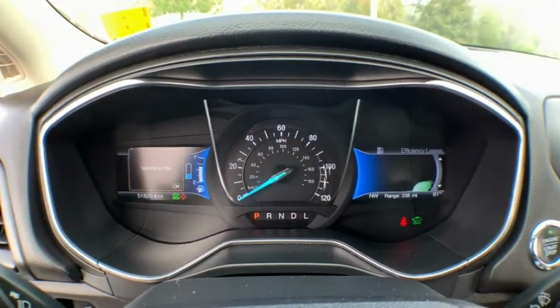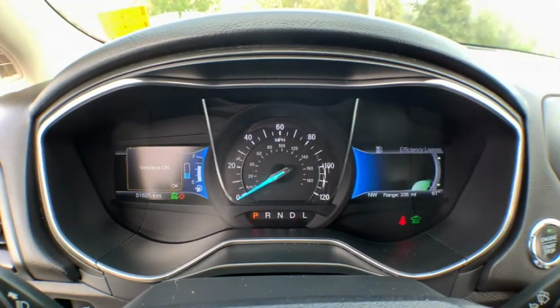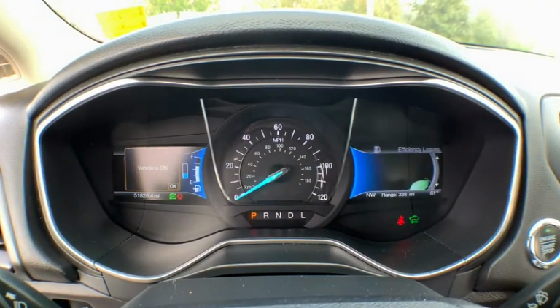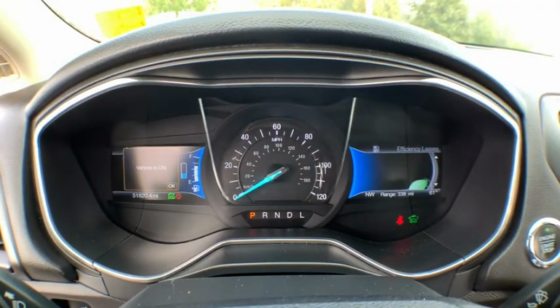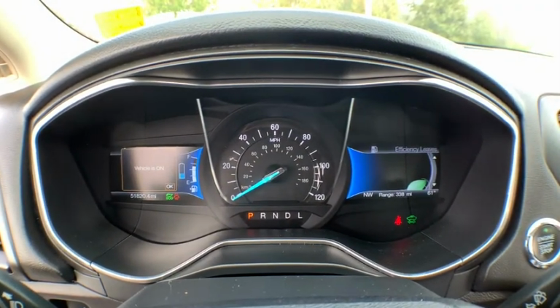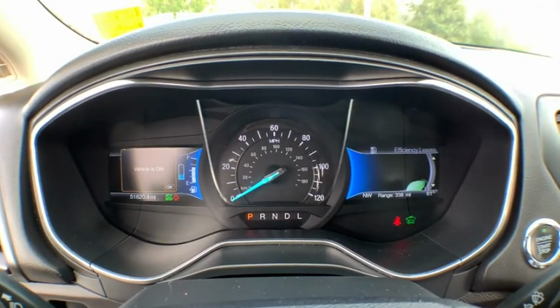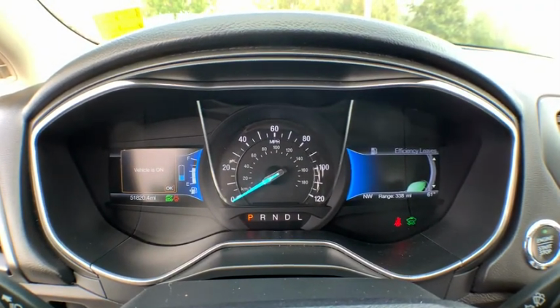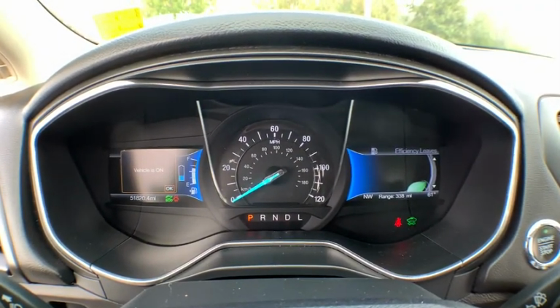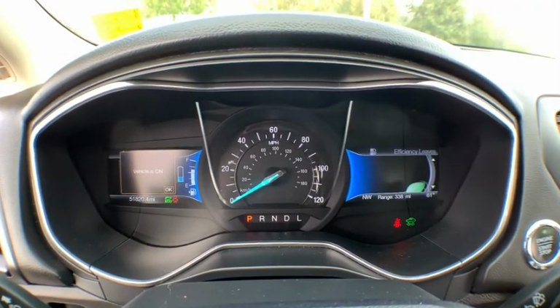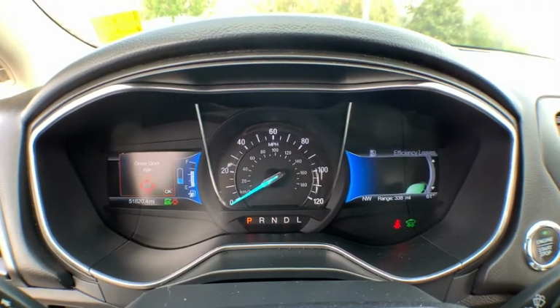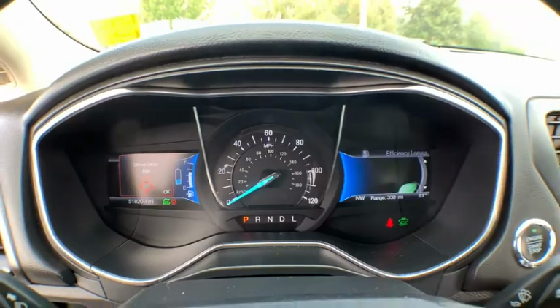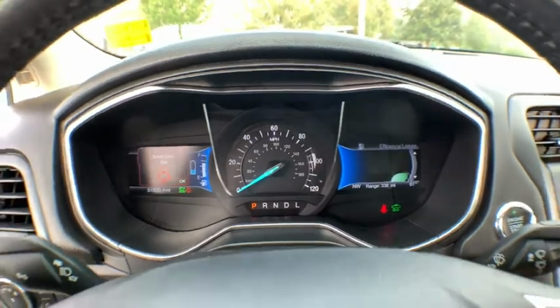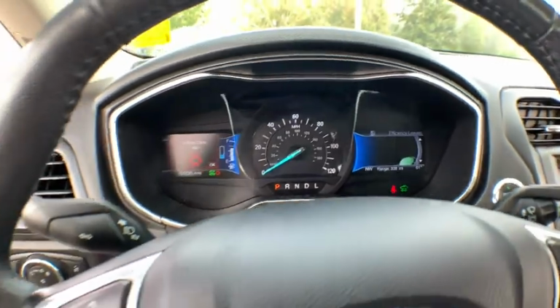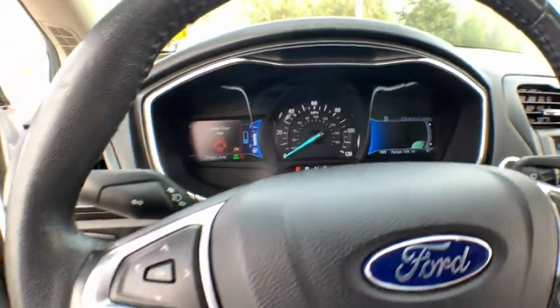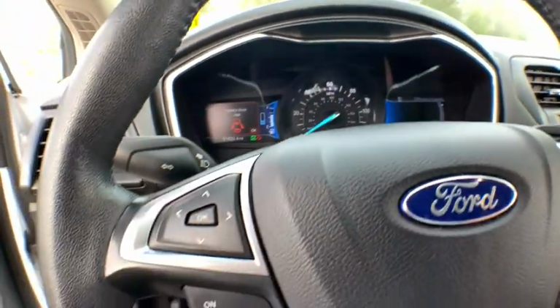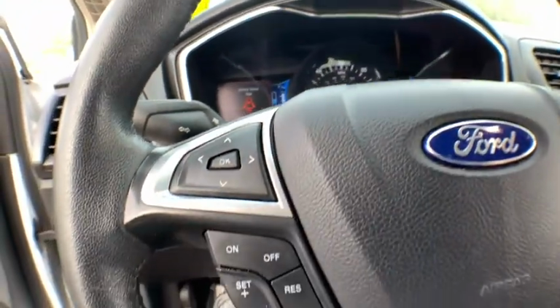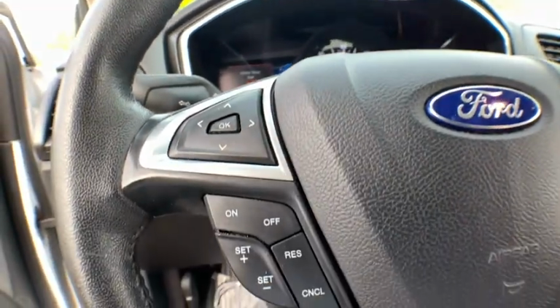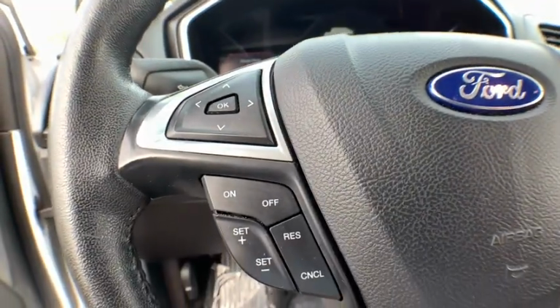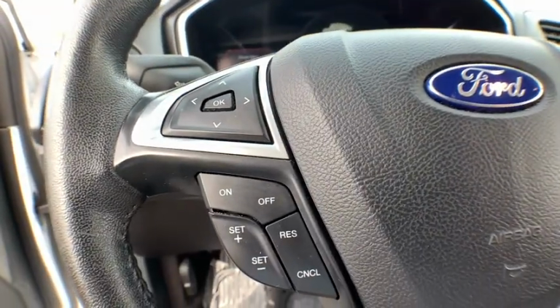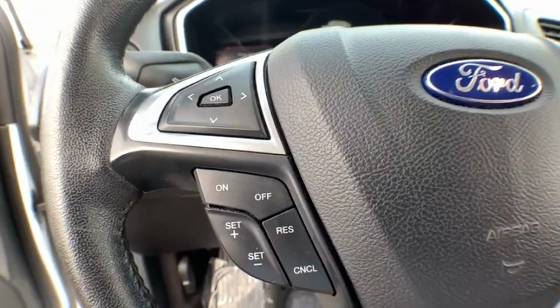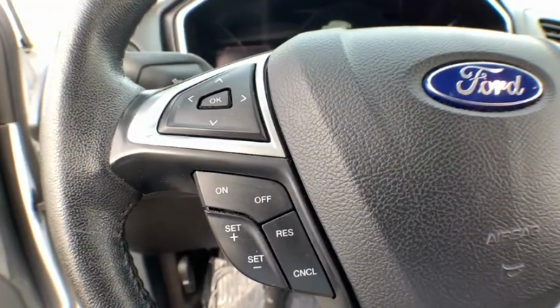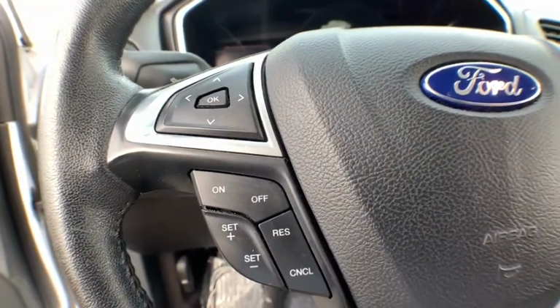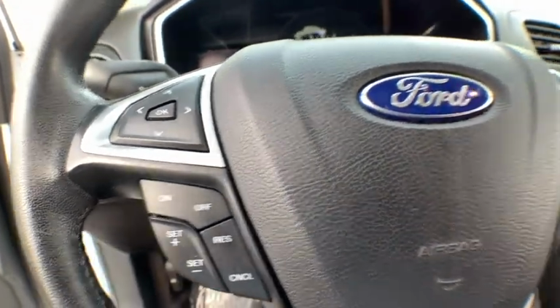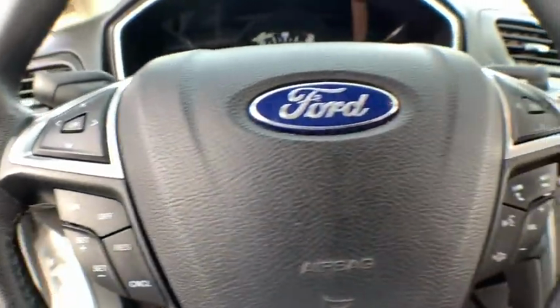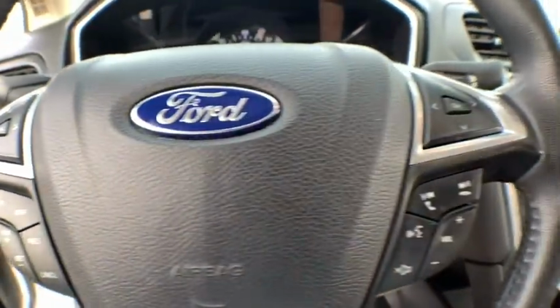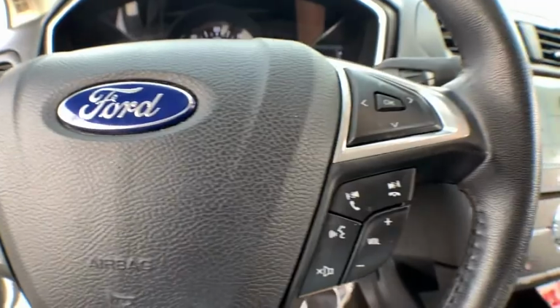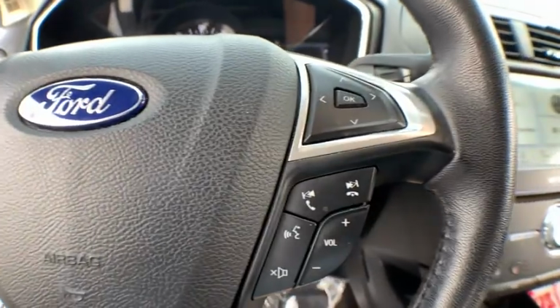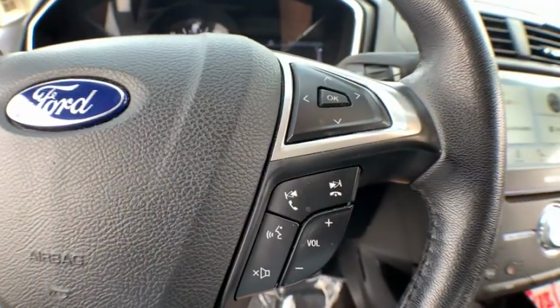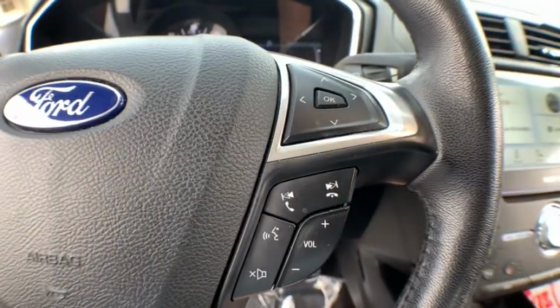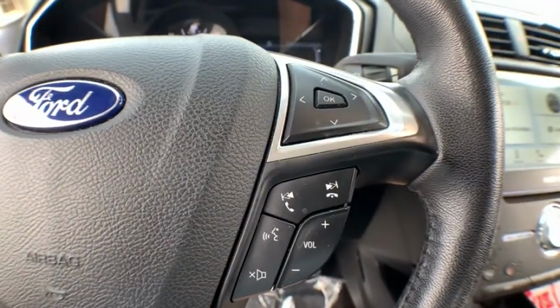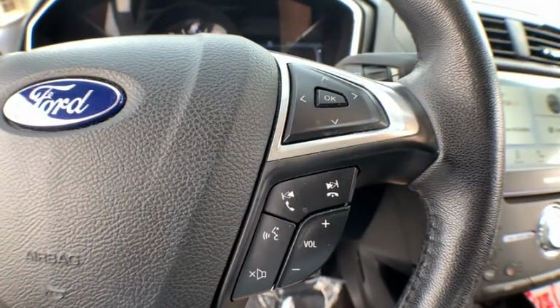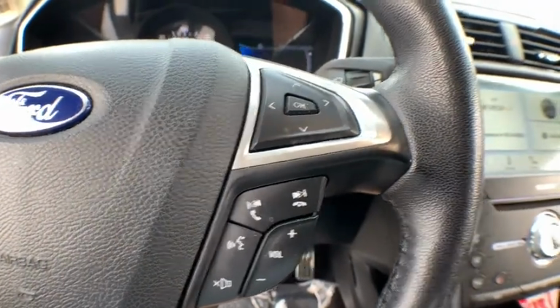Cruise control, floor mats, auto-dimming rear-view mirror, aluminum wheels, four-wheel disc brakes, AM-FM stereo radio, premium sound system, rear defrost, climate control.